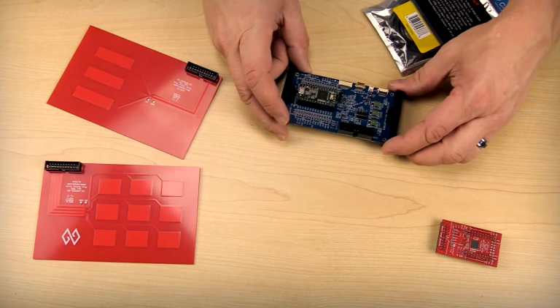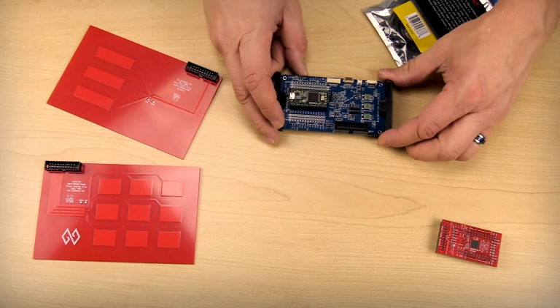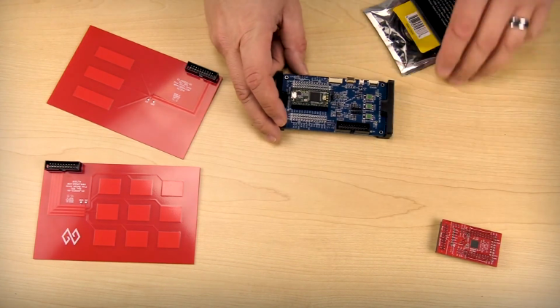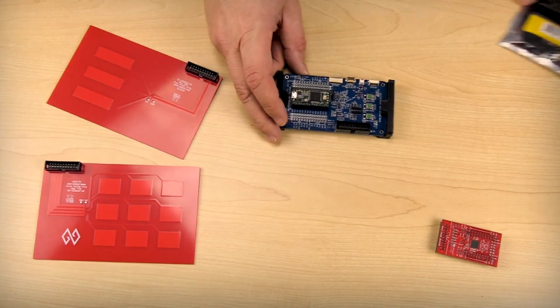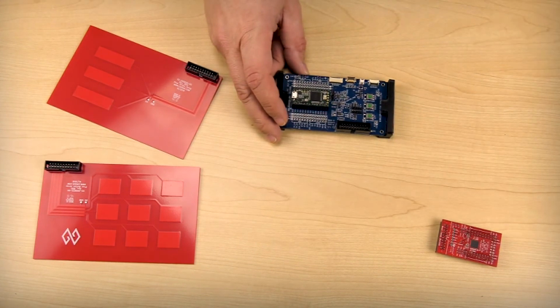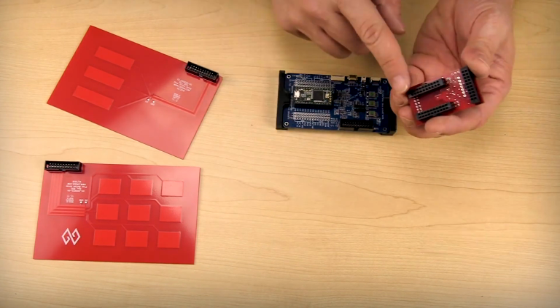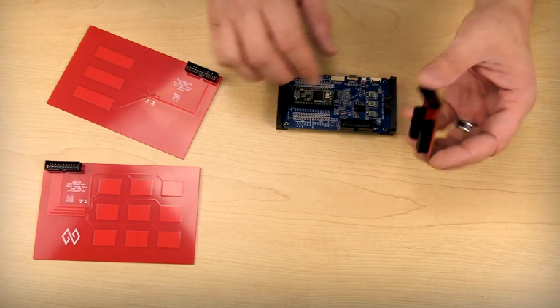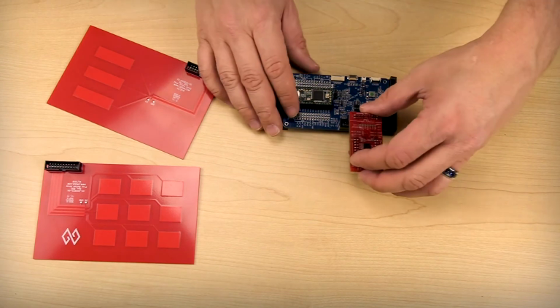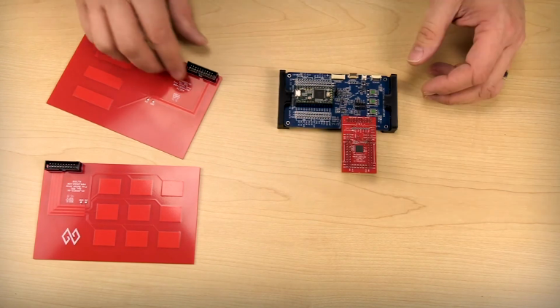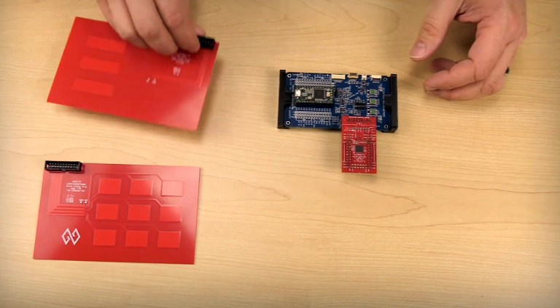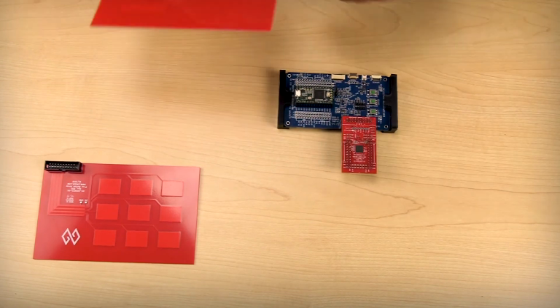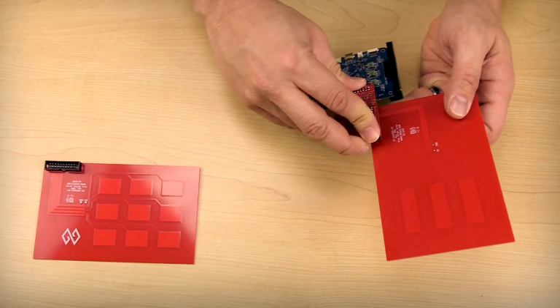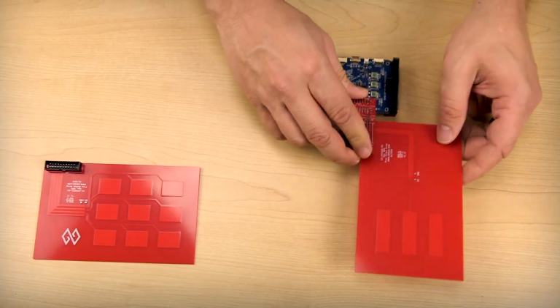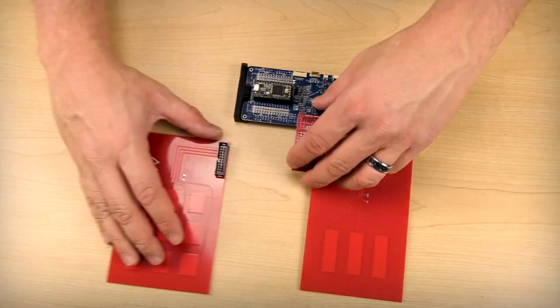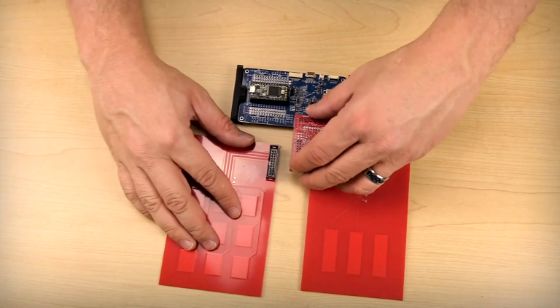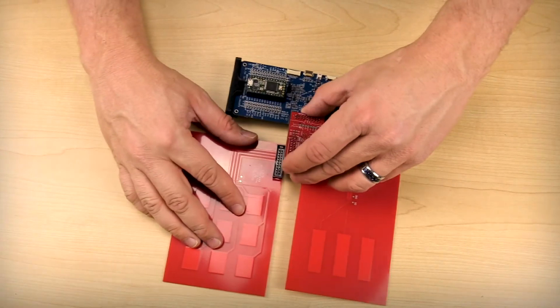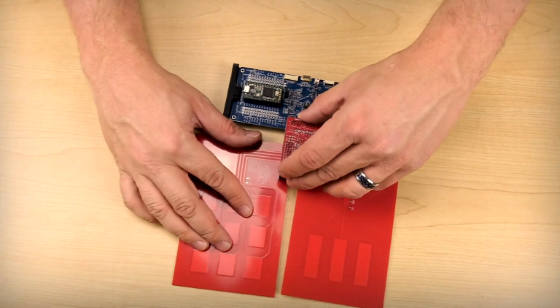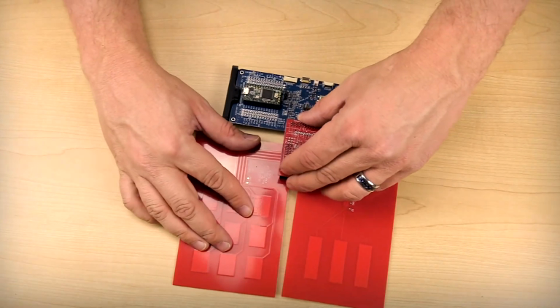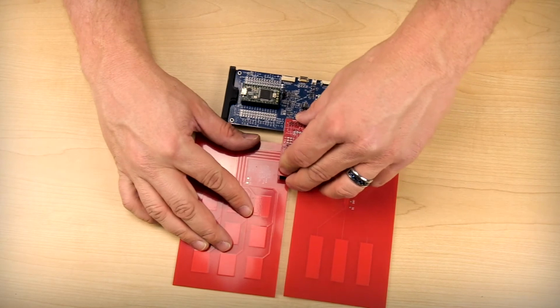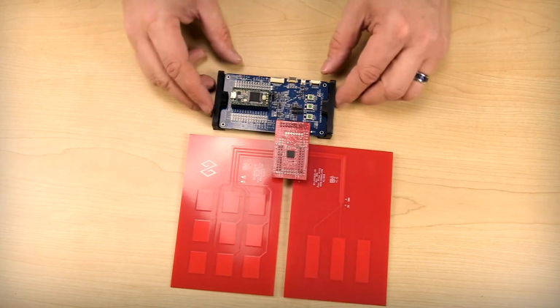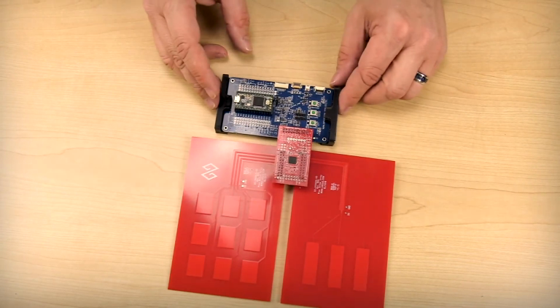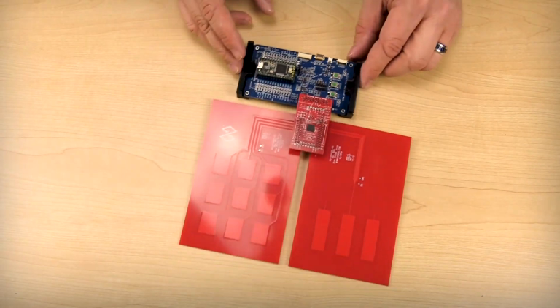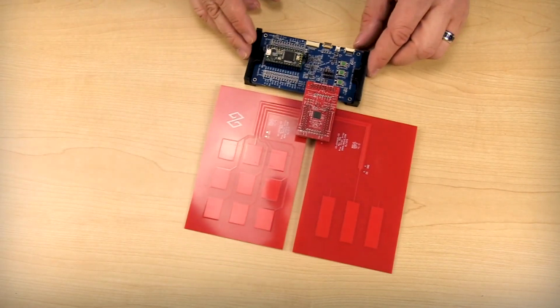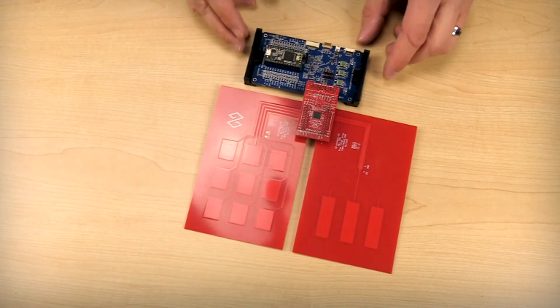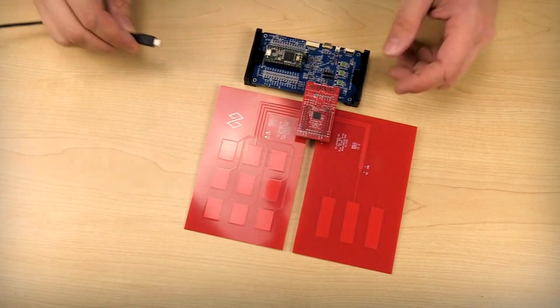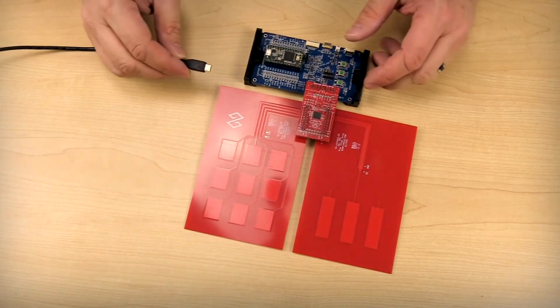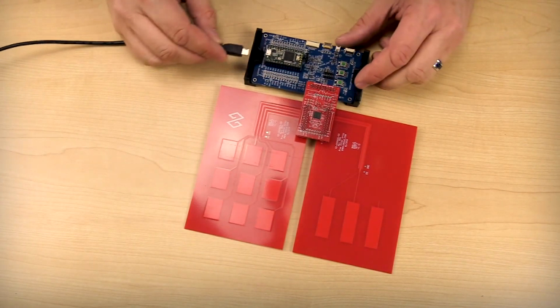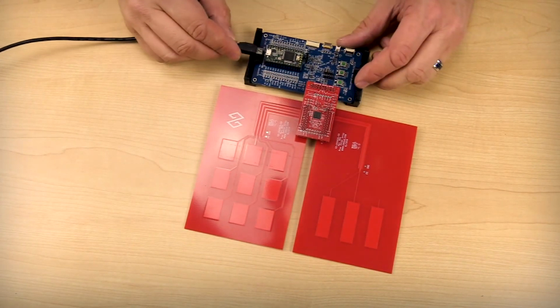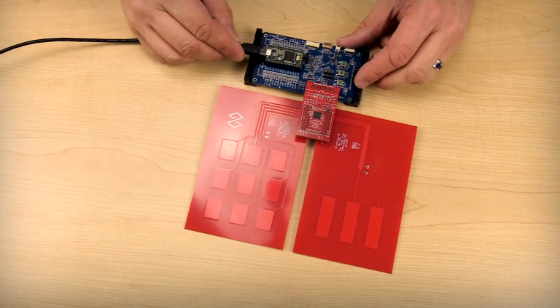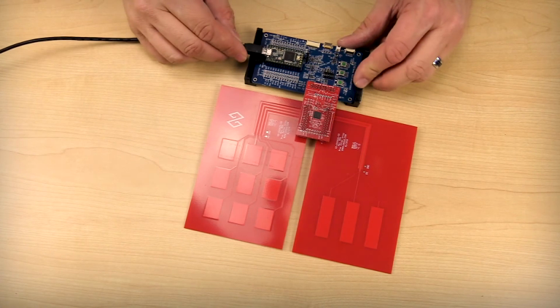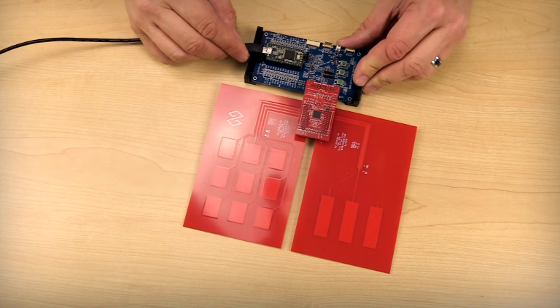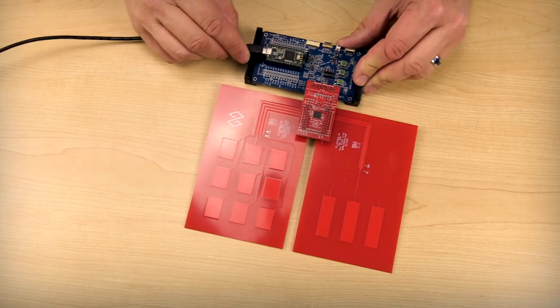The ProxDevKit is easy to assemble with shrouded keyed connectors. Once assembled, you can connect the ProxDevKit with the supplied USB cable to your PC.